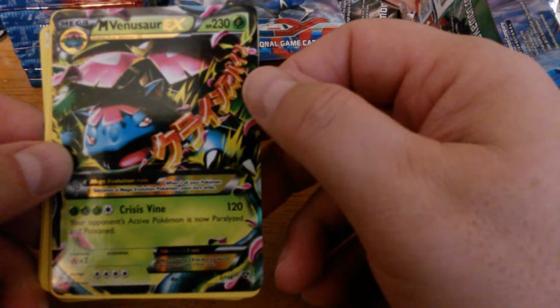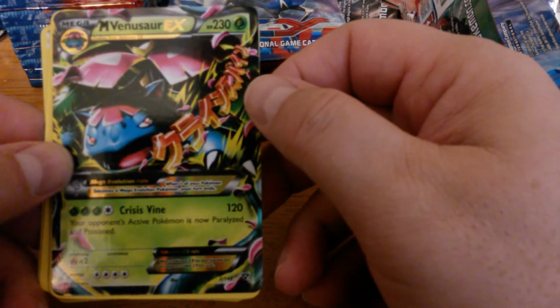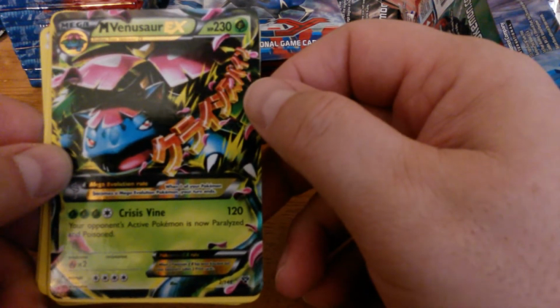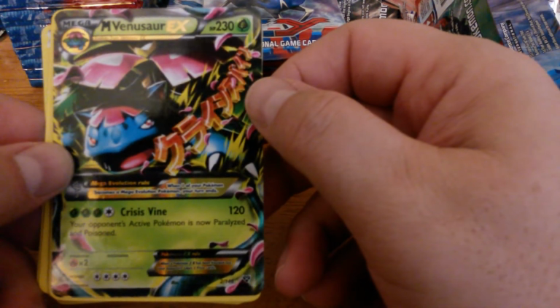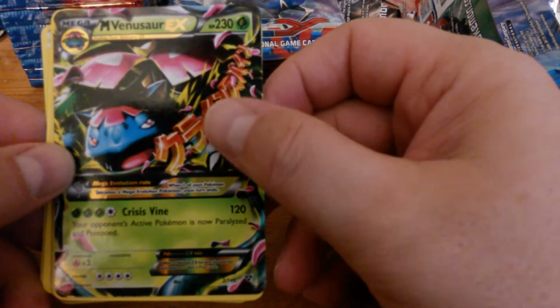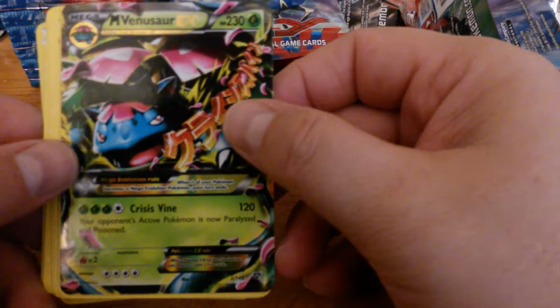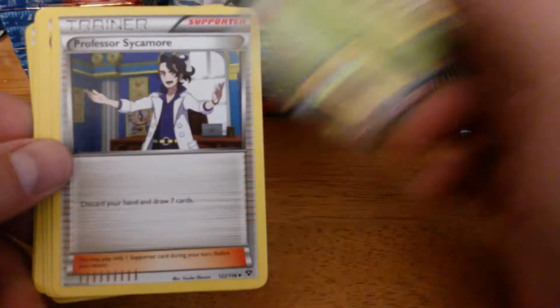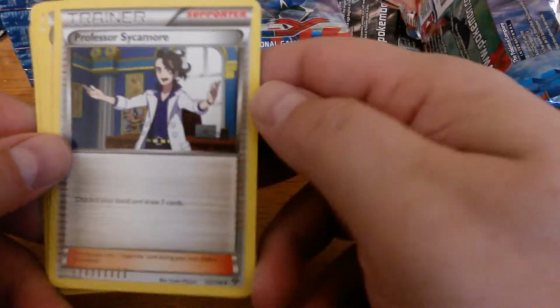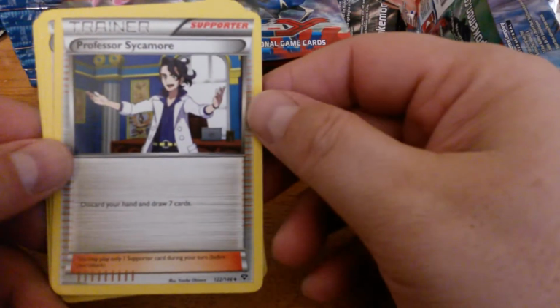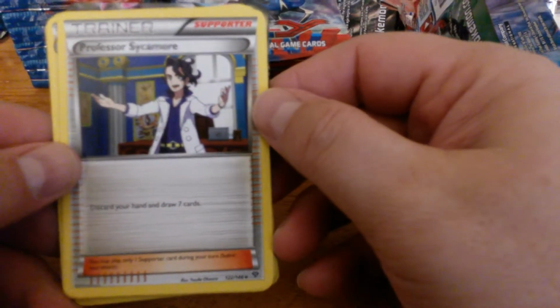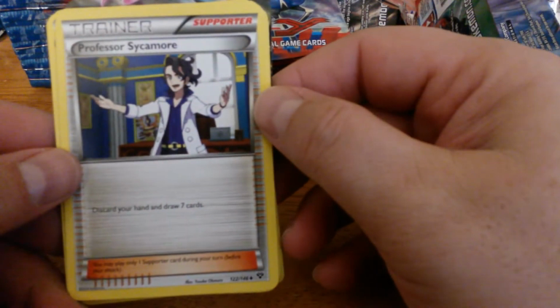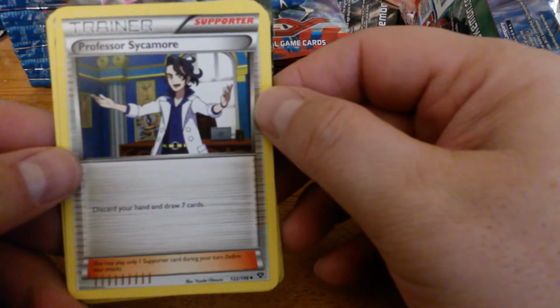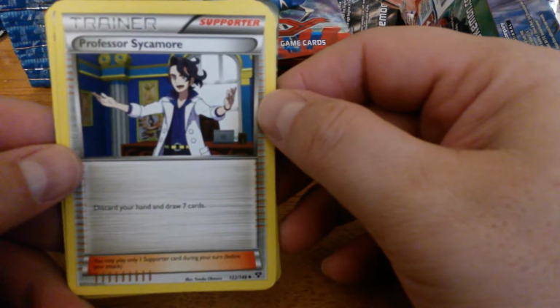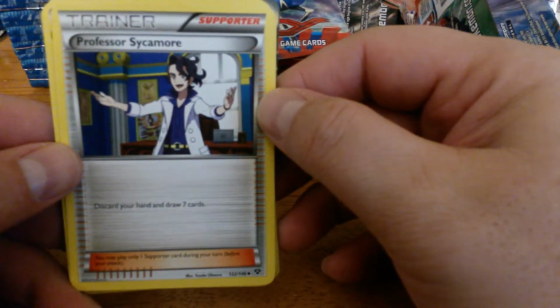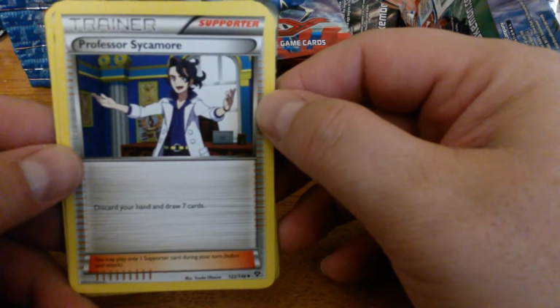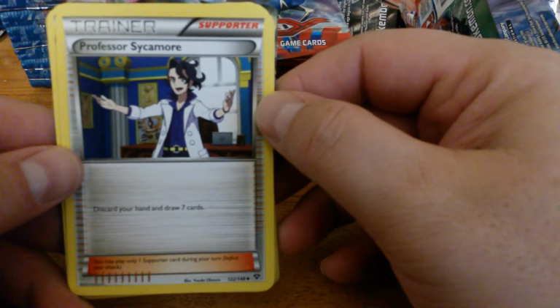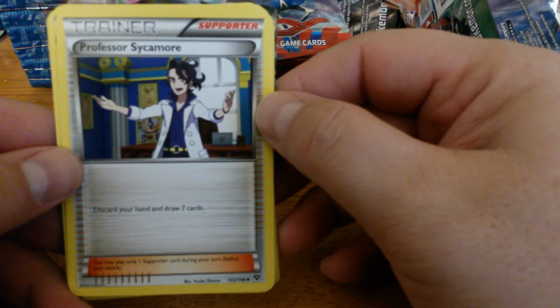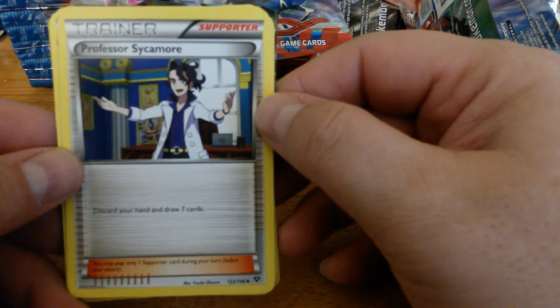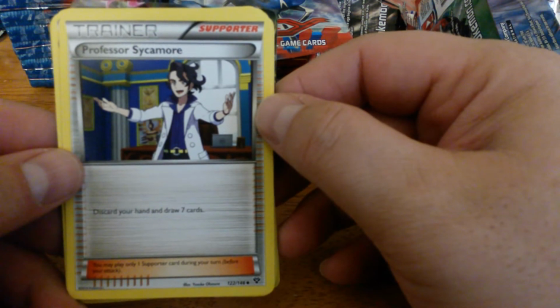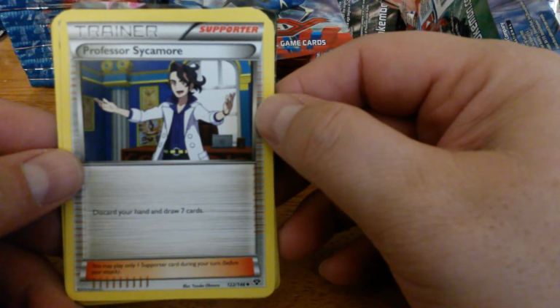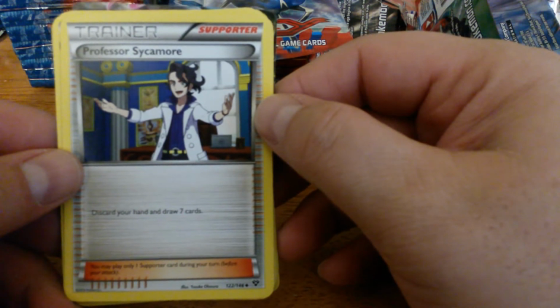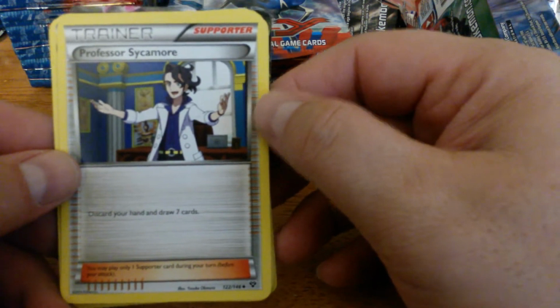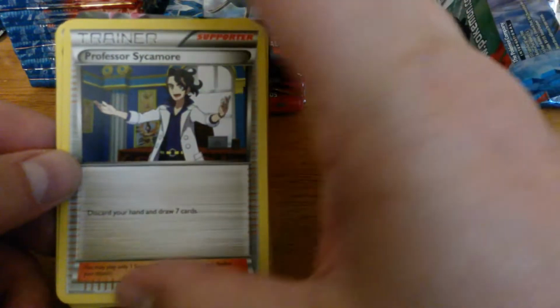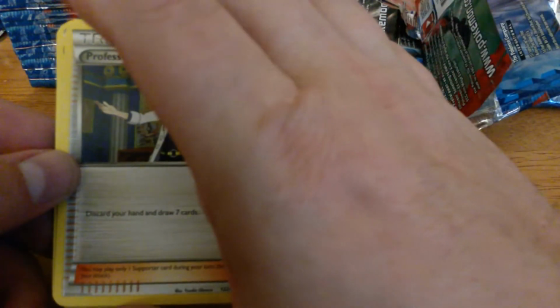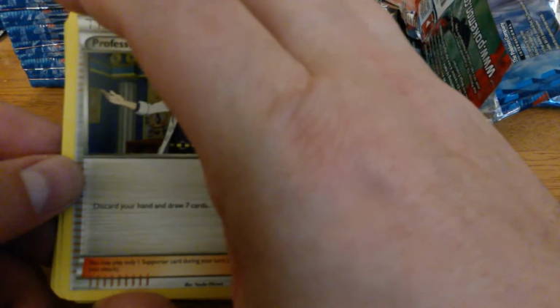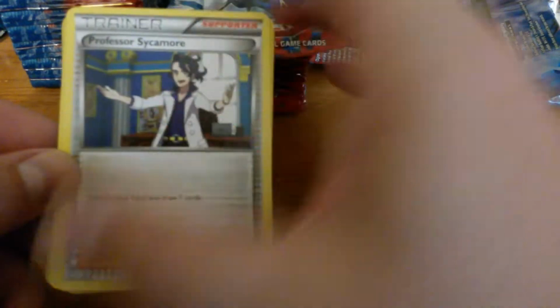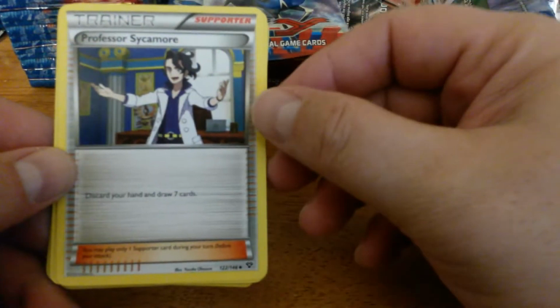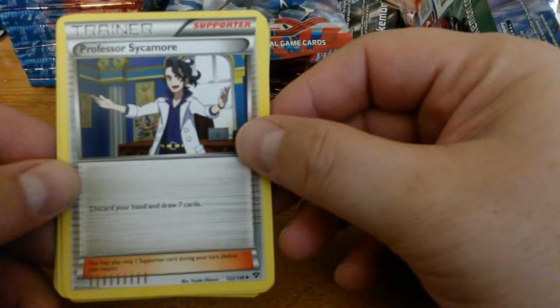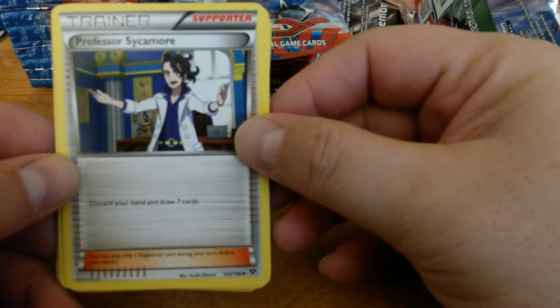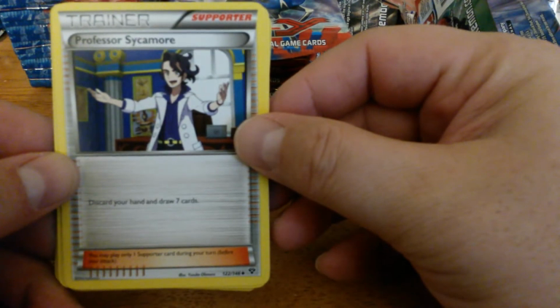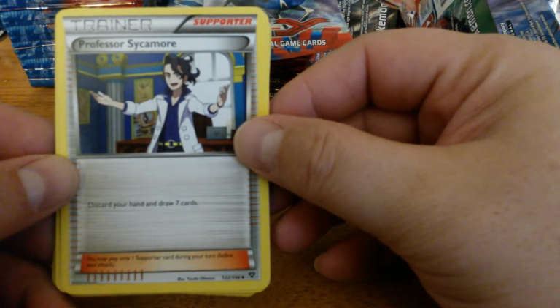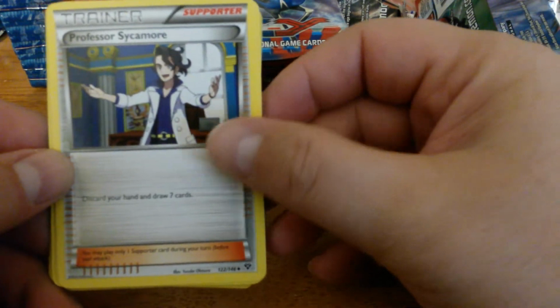Professor Sycamore — you can't have a combination of Sycamore and Juniper in your deck, so you're either going to run four Sycamore or four Juniper.